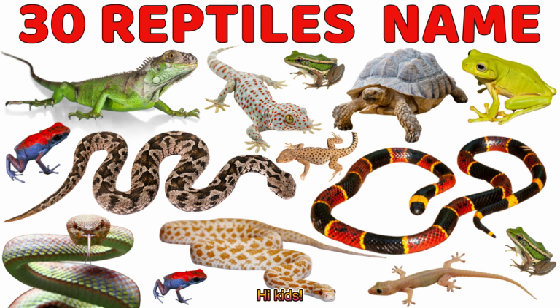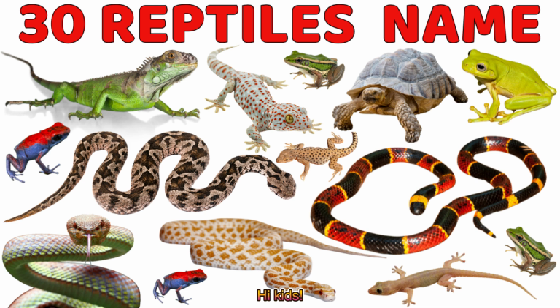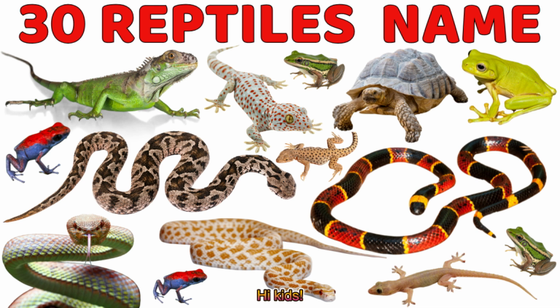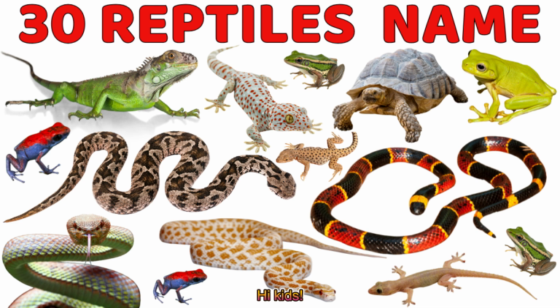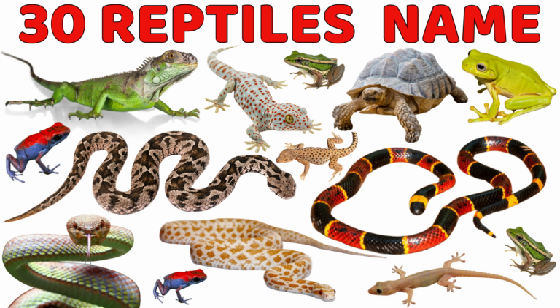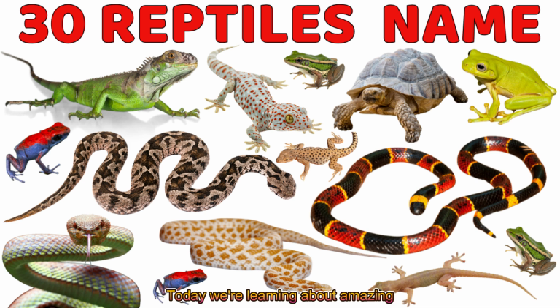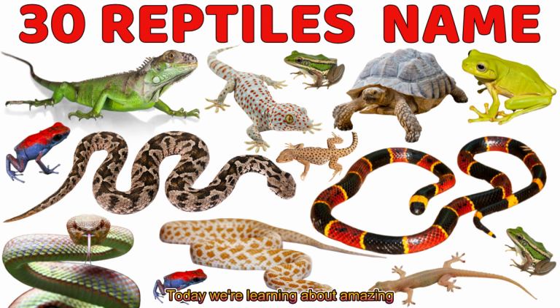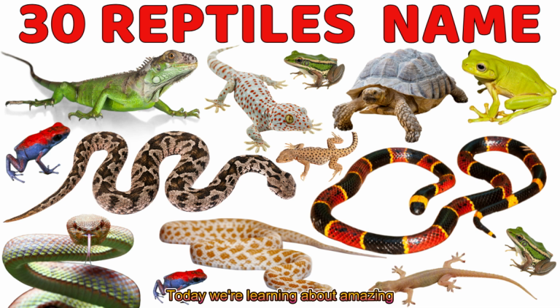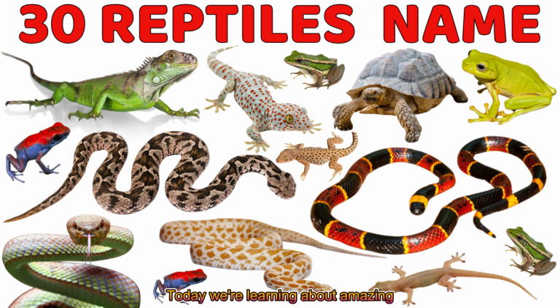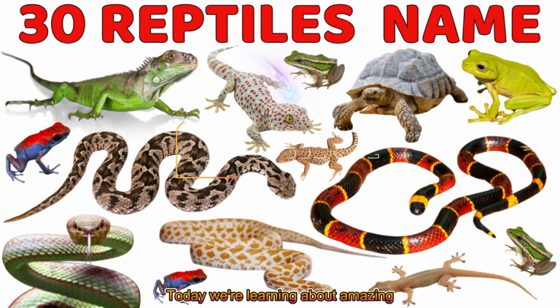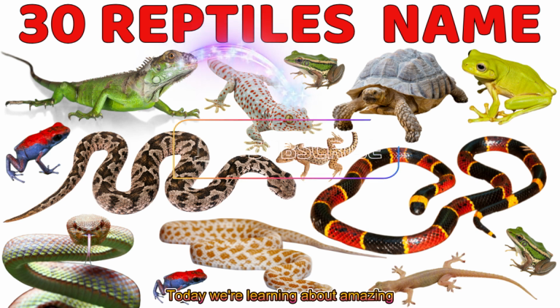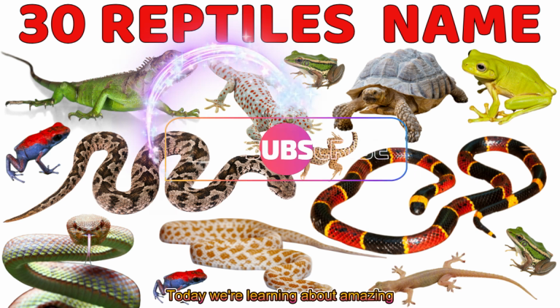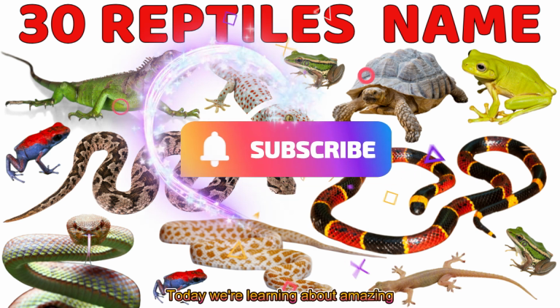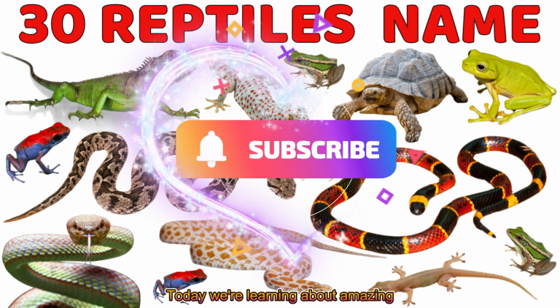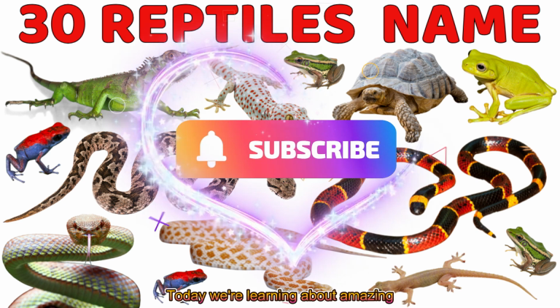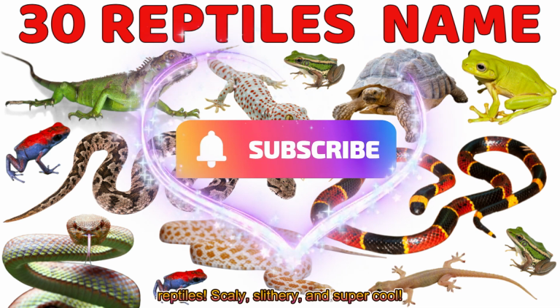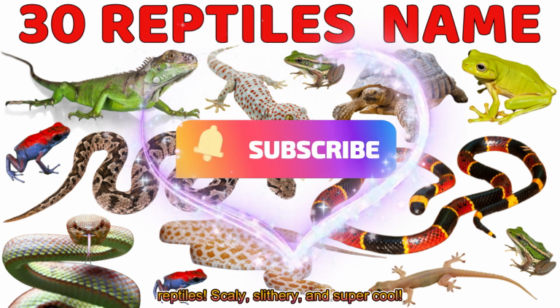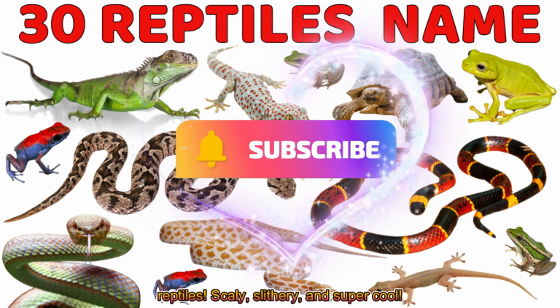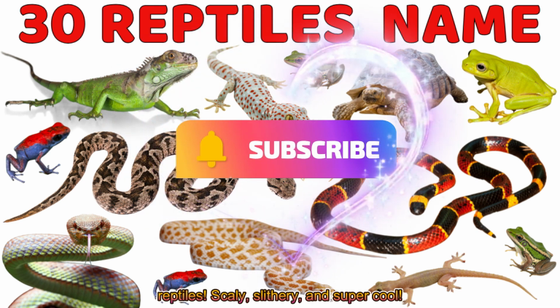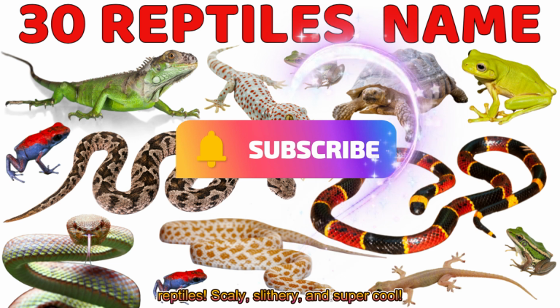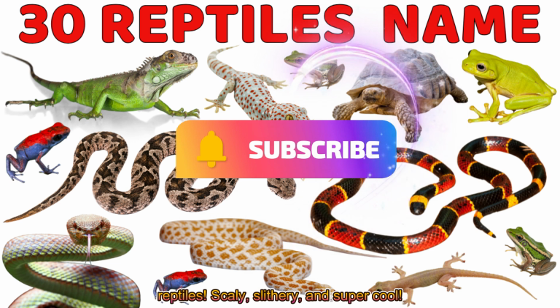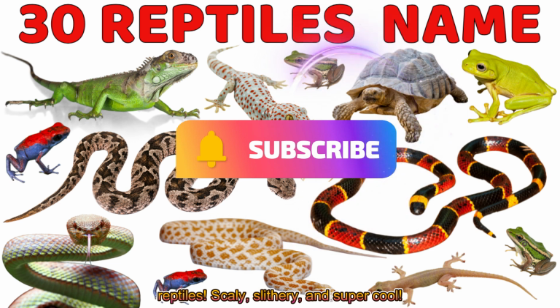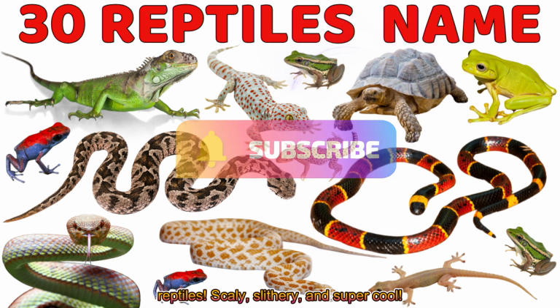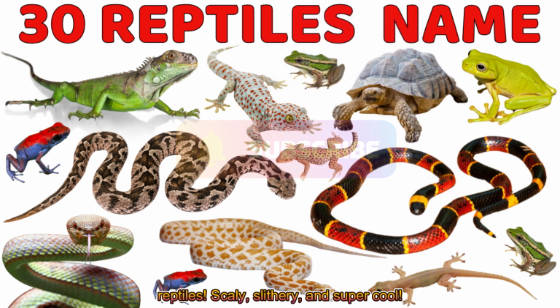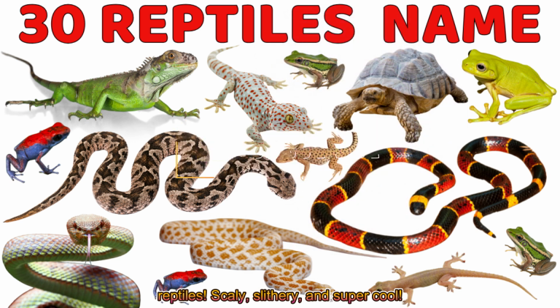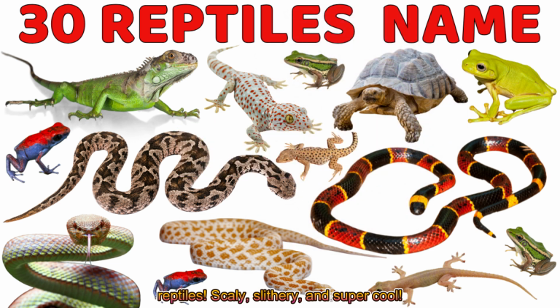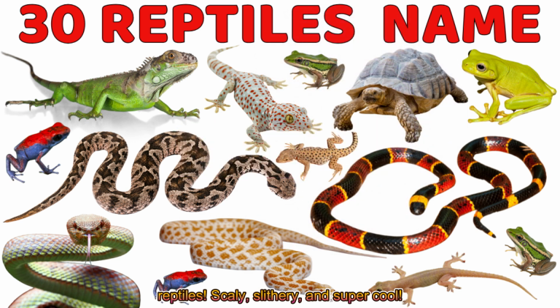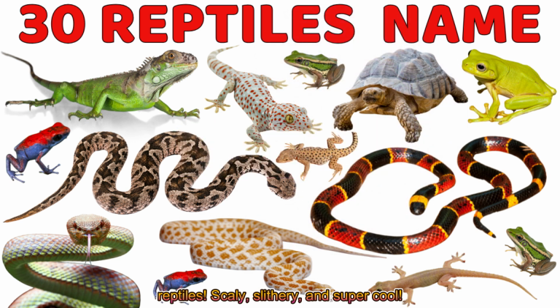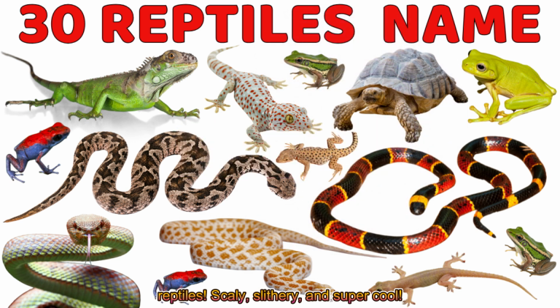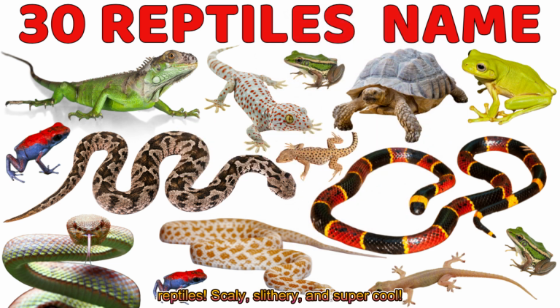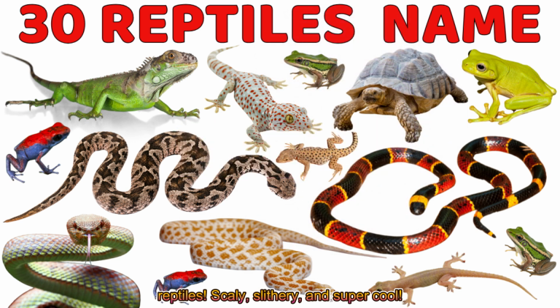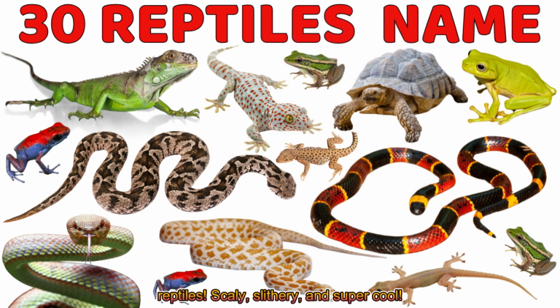Hi kids! Today we're learning about amazing reptiles. Scaly, slithery, and super cool.